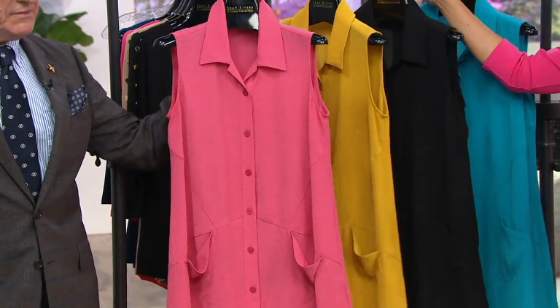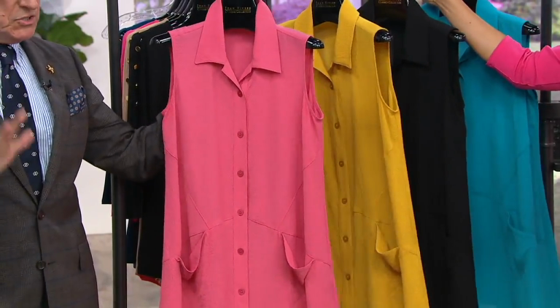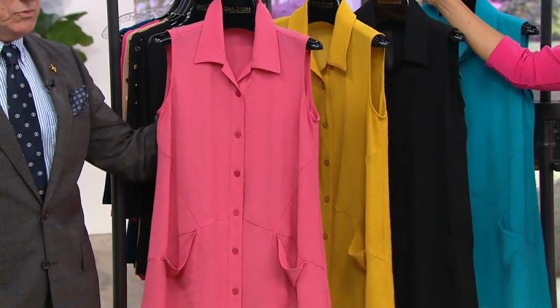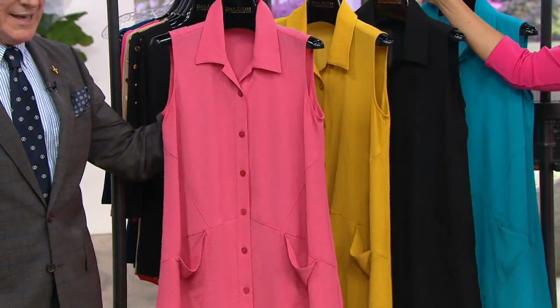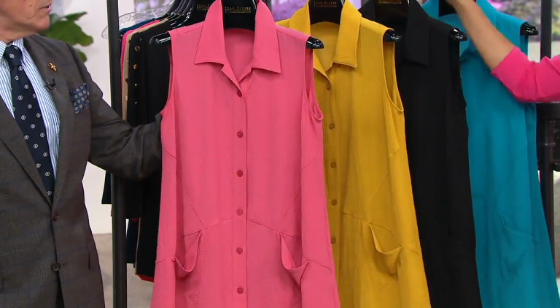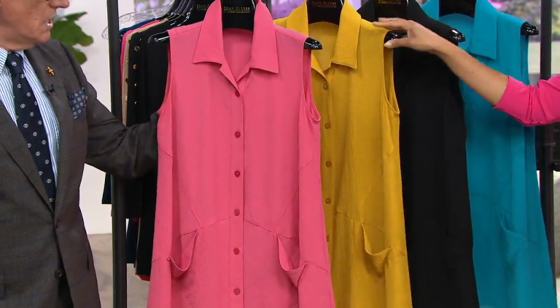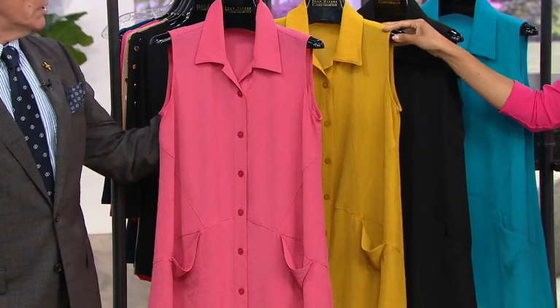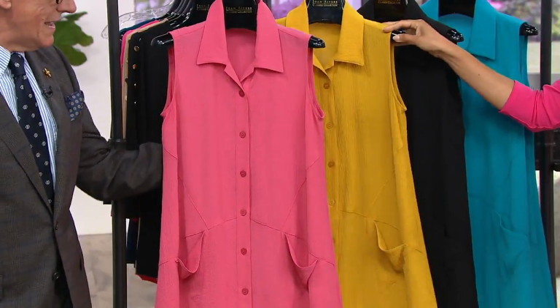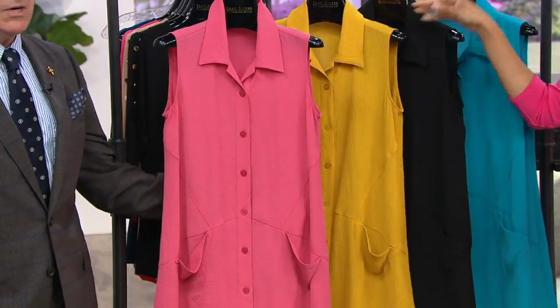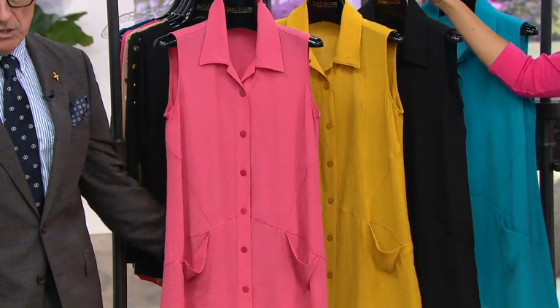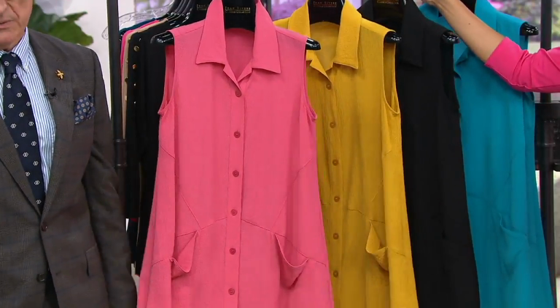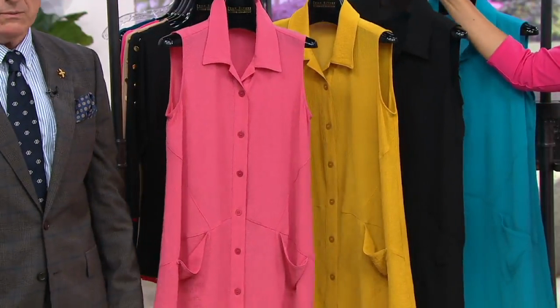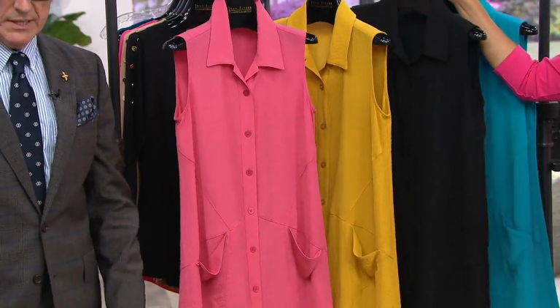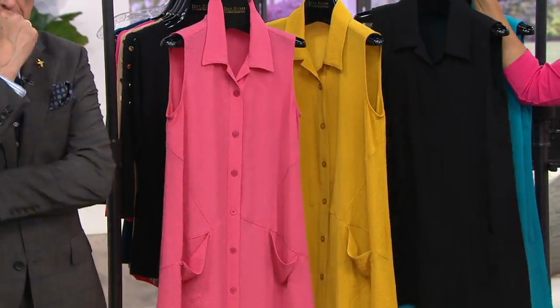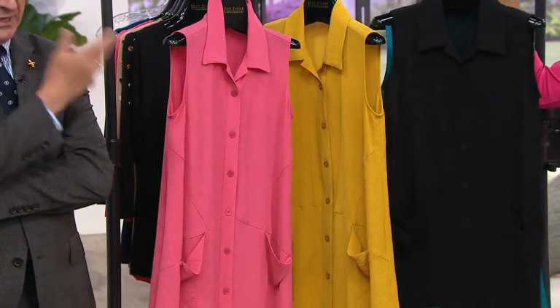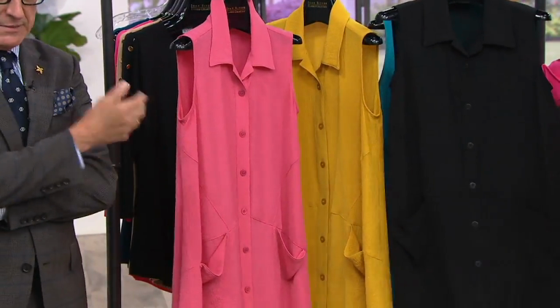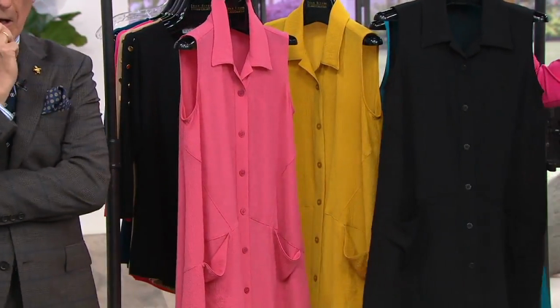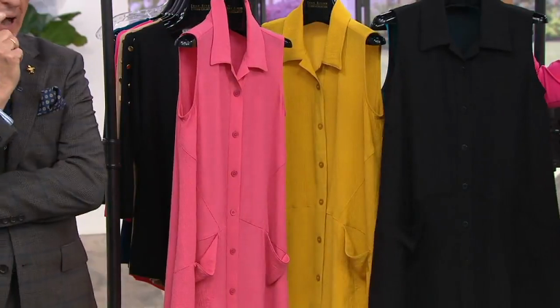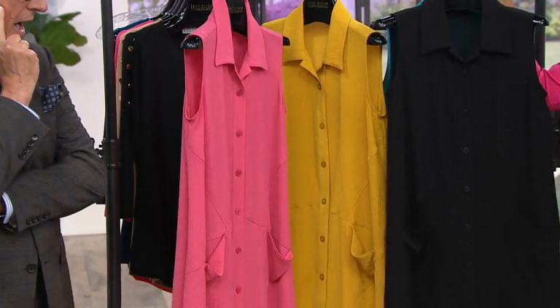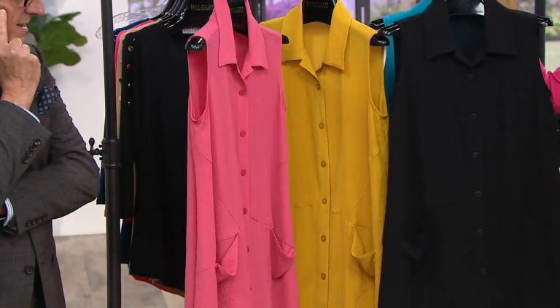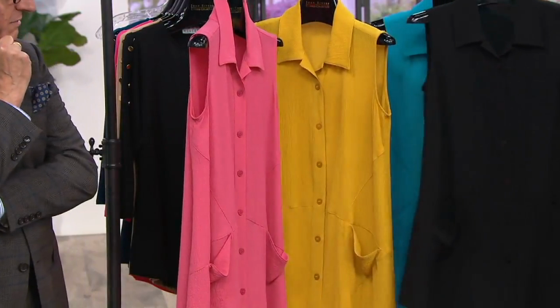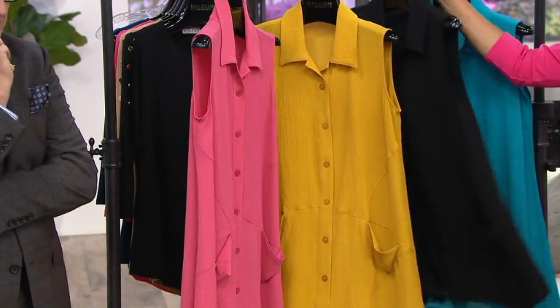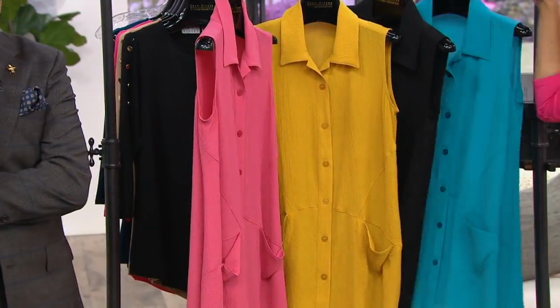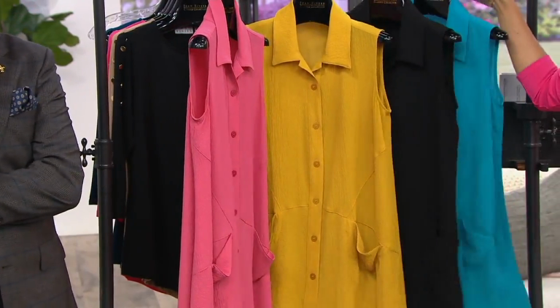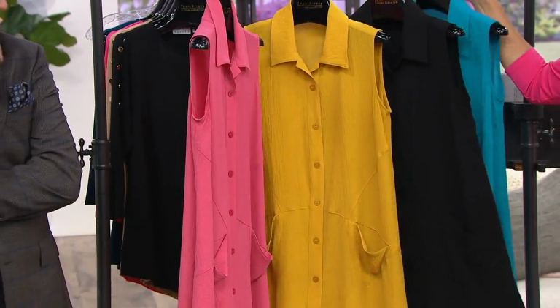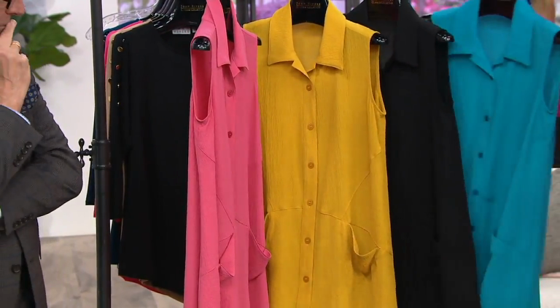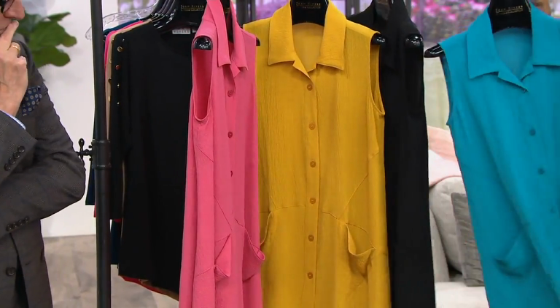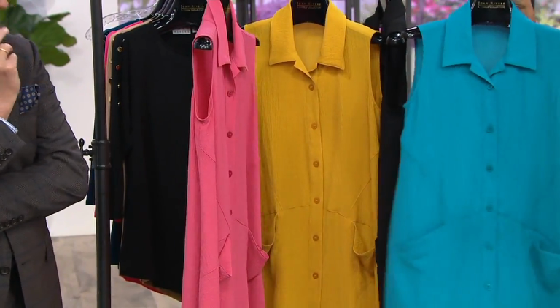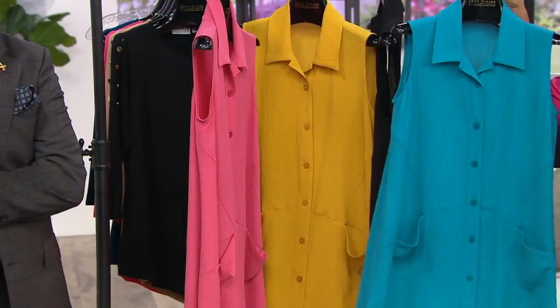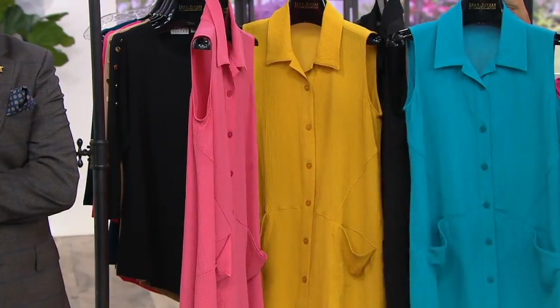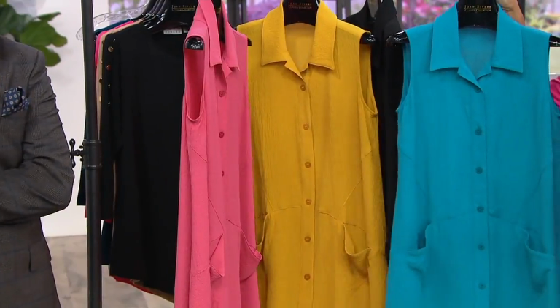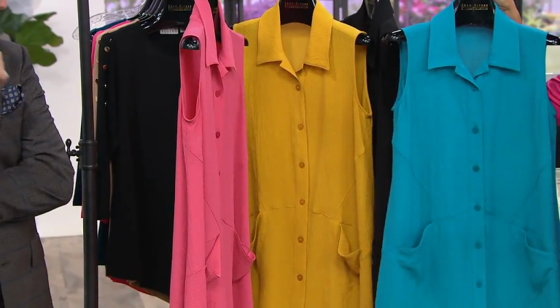Think of it as a good neutral. Wear it with khaki, wear it with olive, wear it with navy, wear it with charcoal, wear it with black, wear it with white. Speaking of black — yeah, we have it for you. Black and the capri blue that we saw in the maxi, and that's like a dark turquoisey blue.